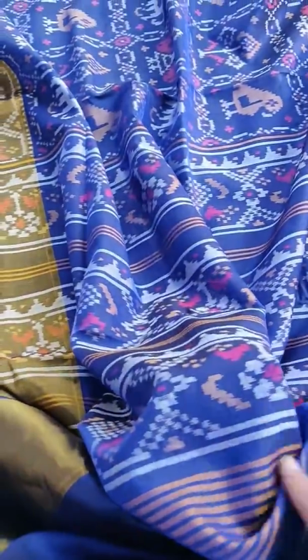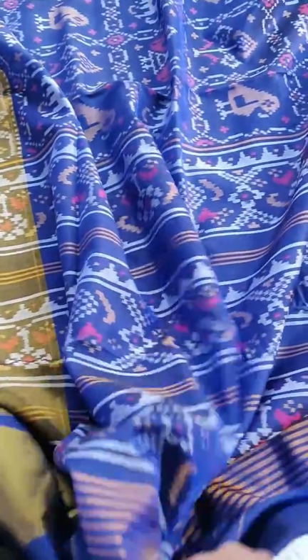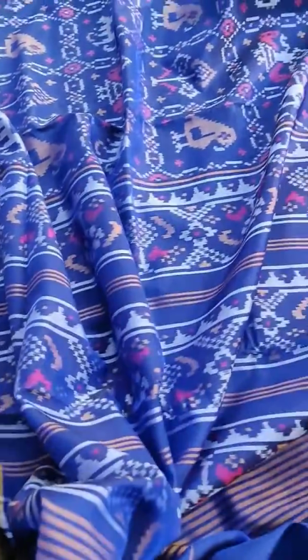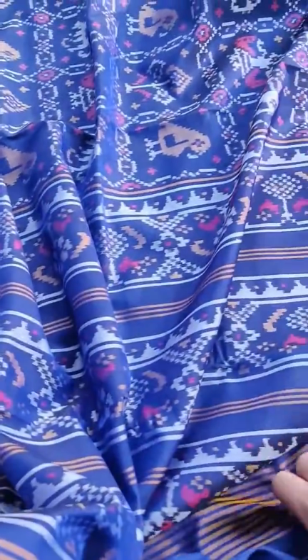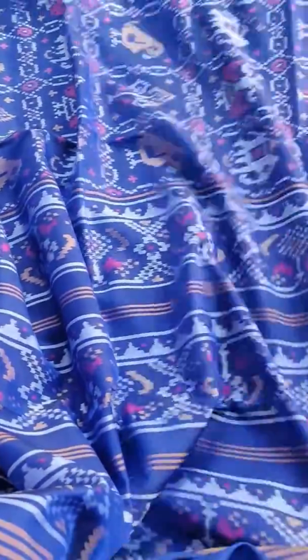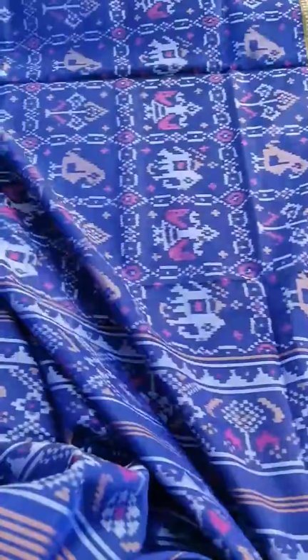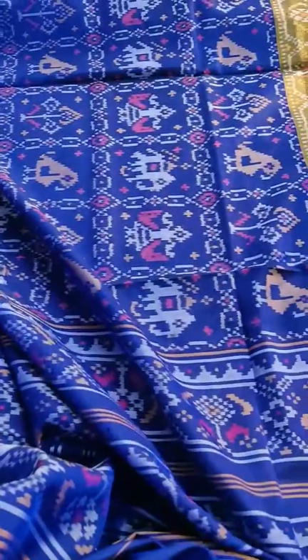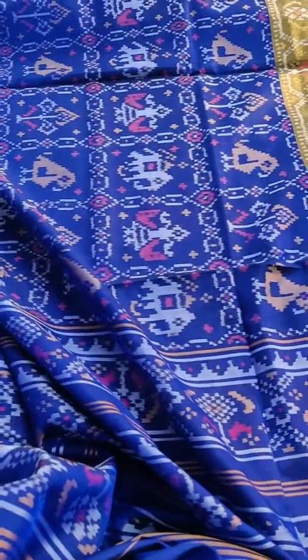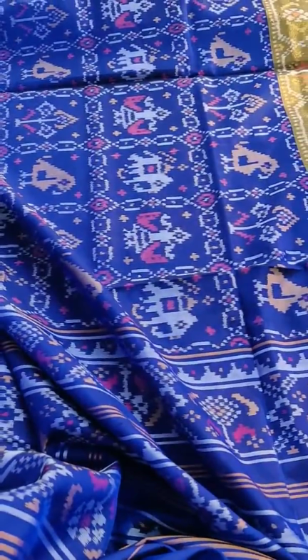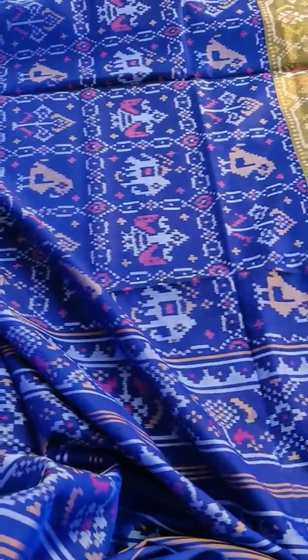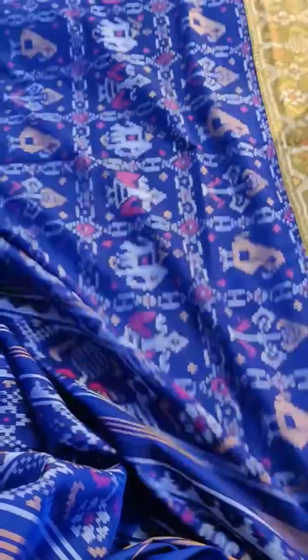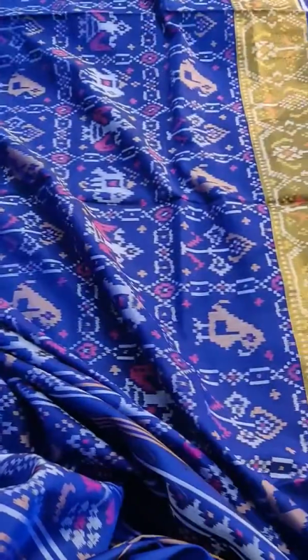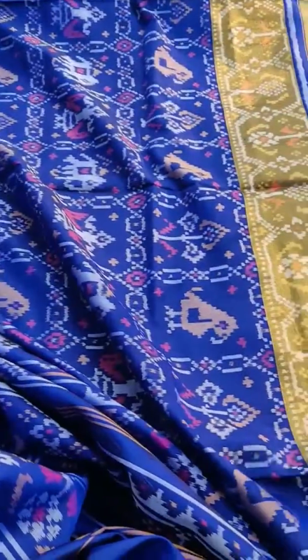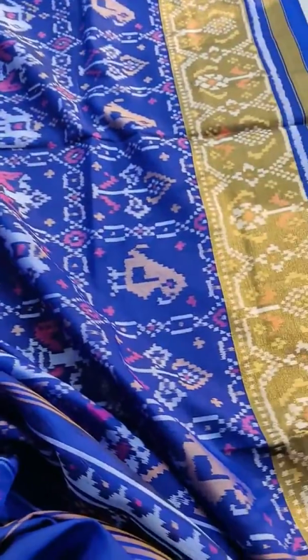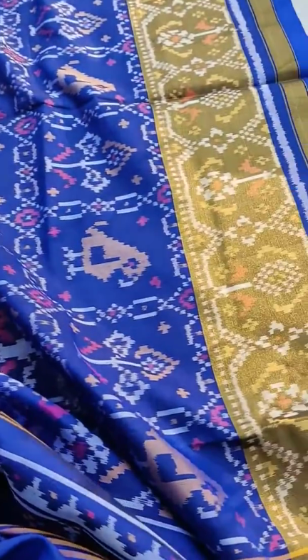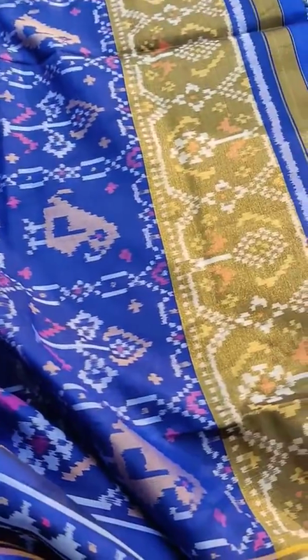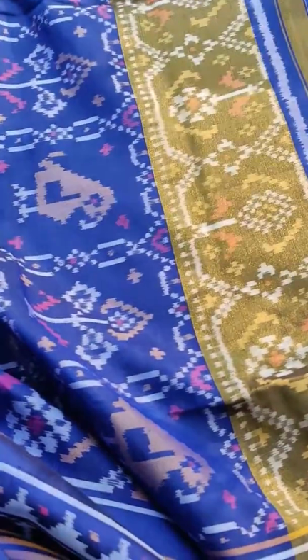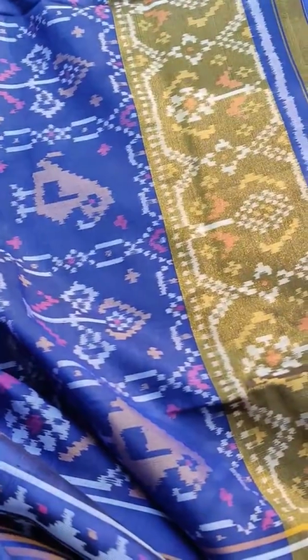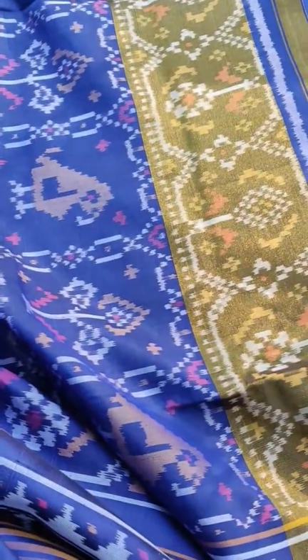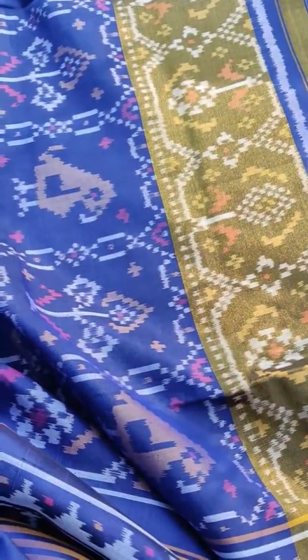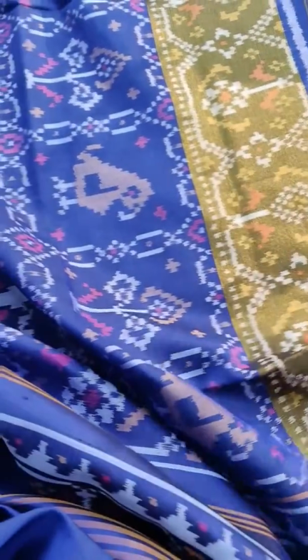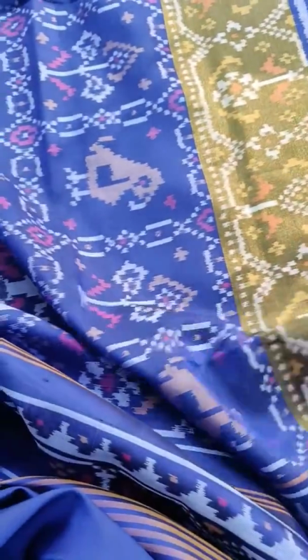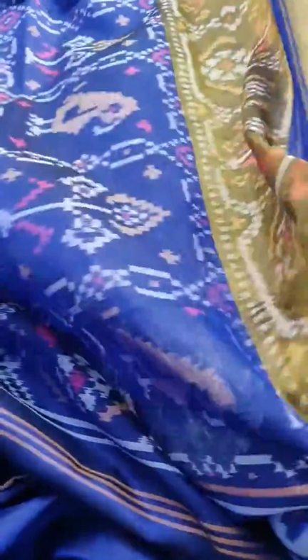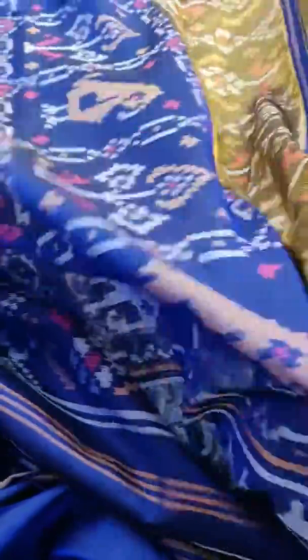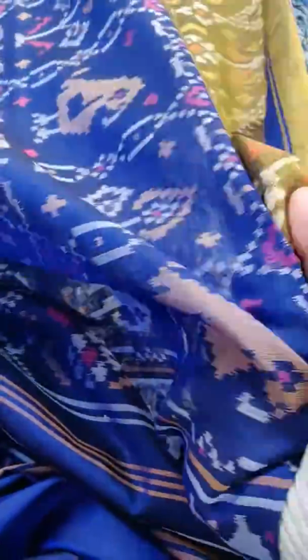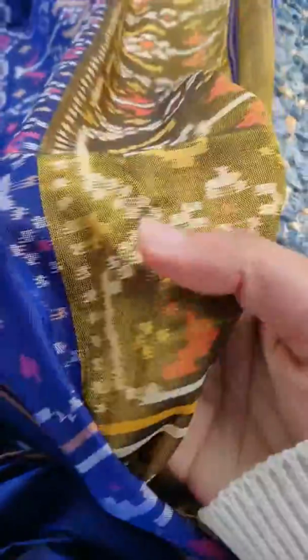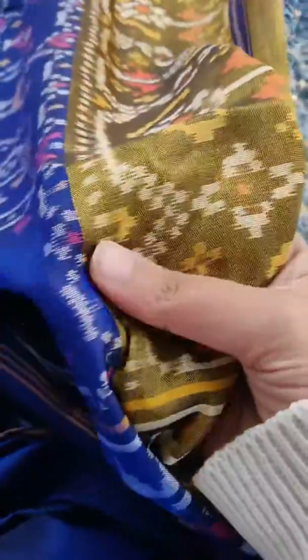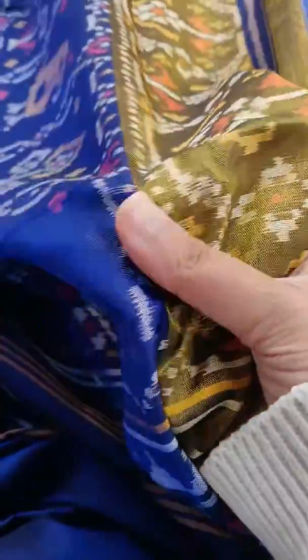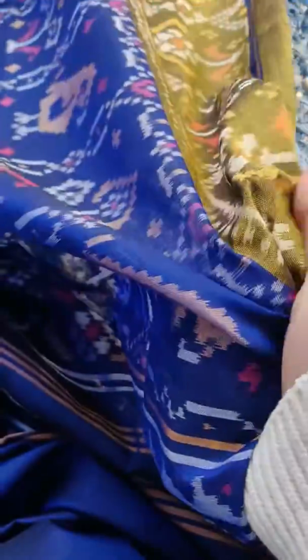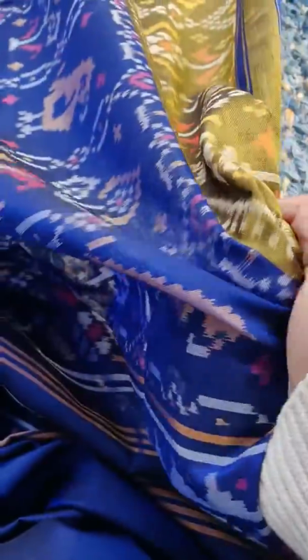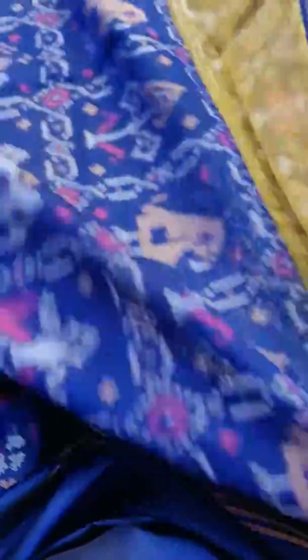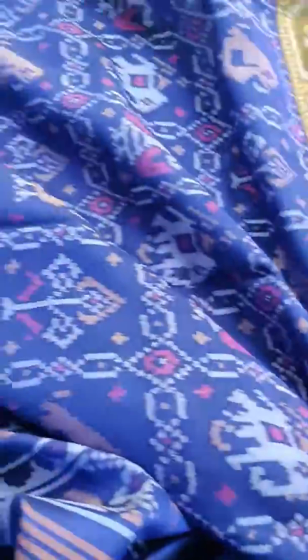See the beauty of the sari — this is a pure zari border, extremely pure zari, very soft.